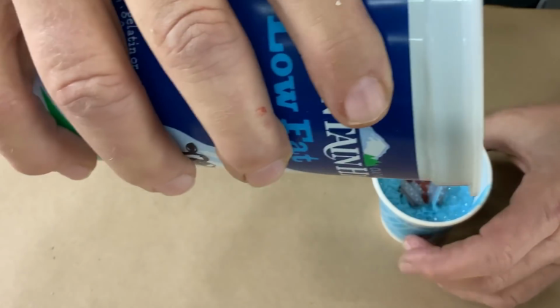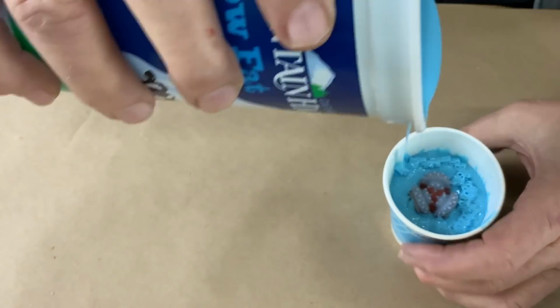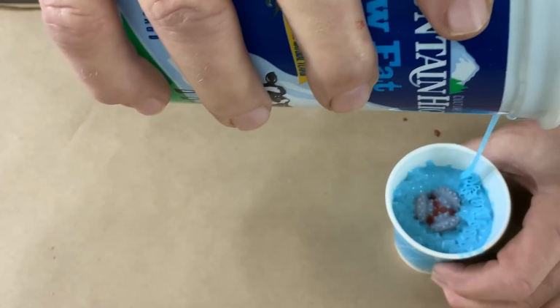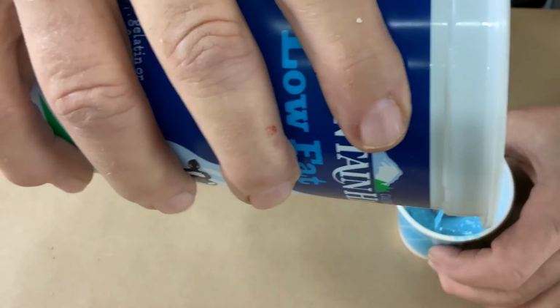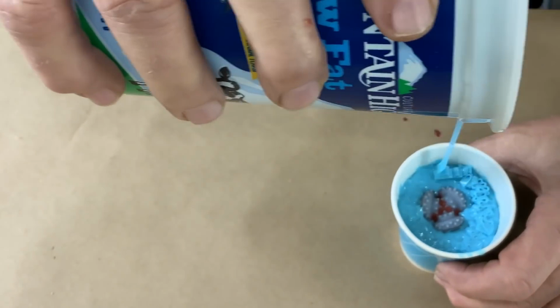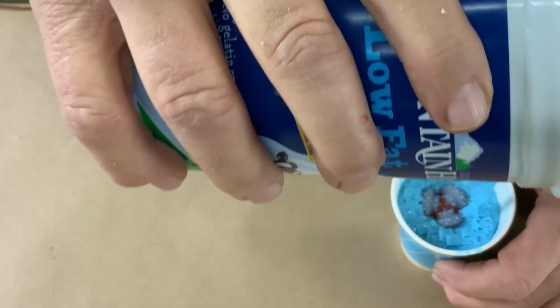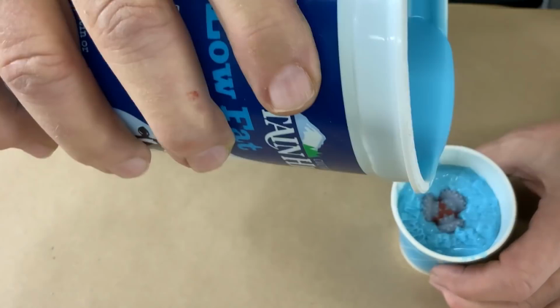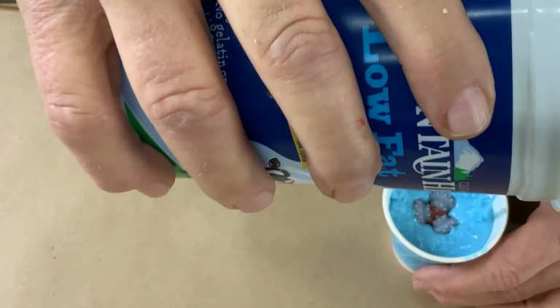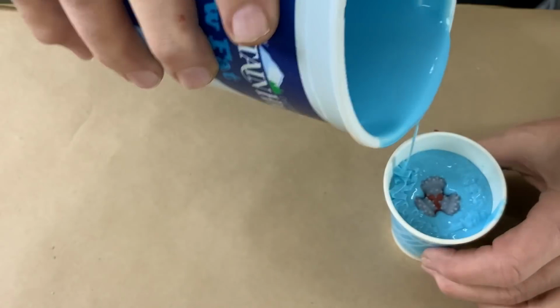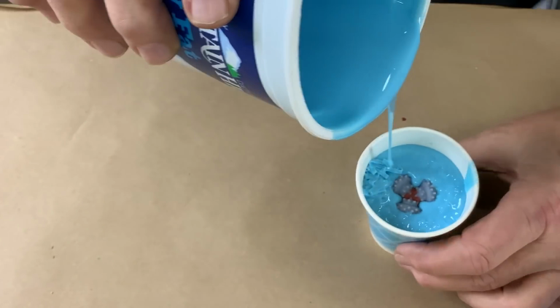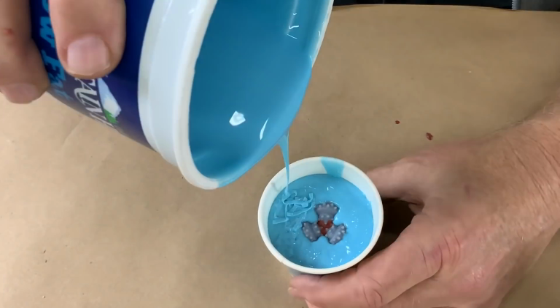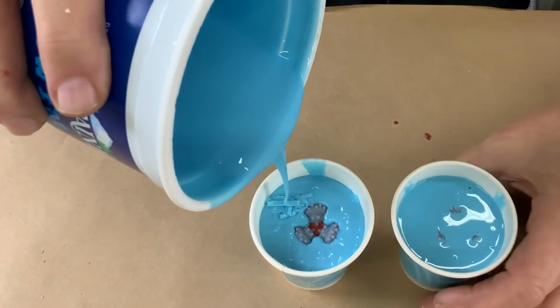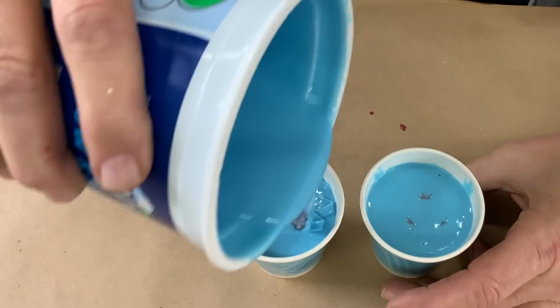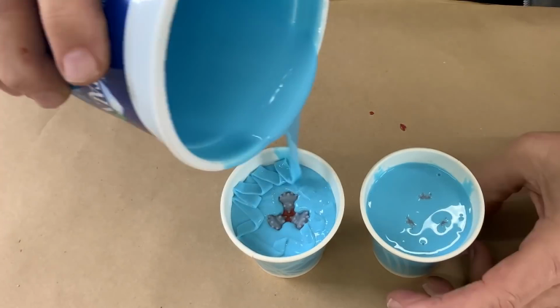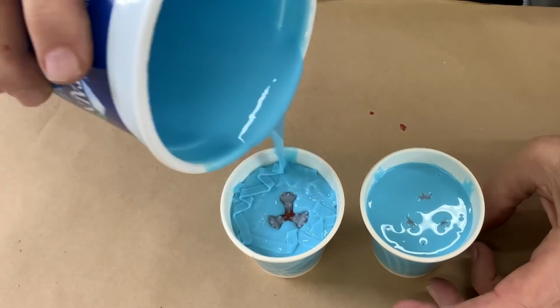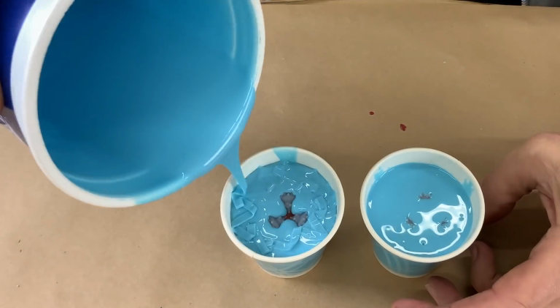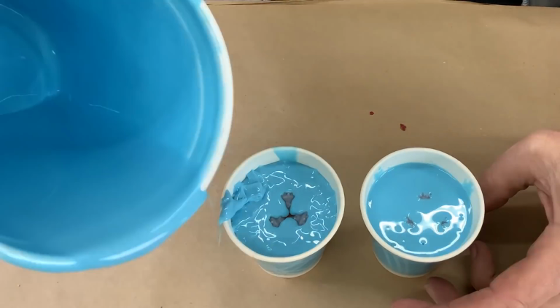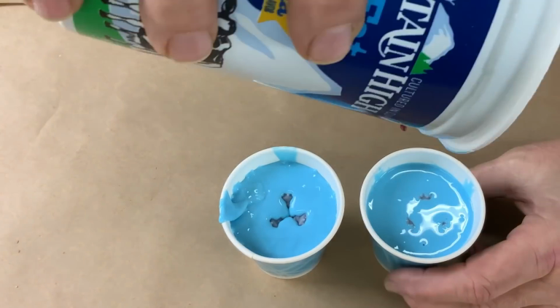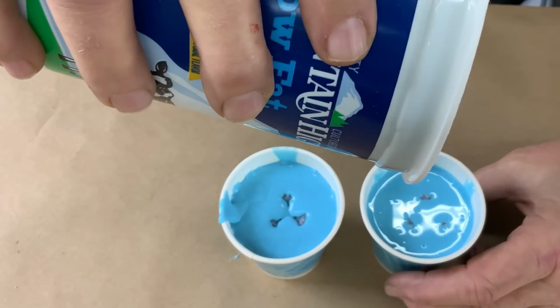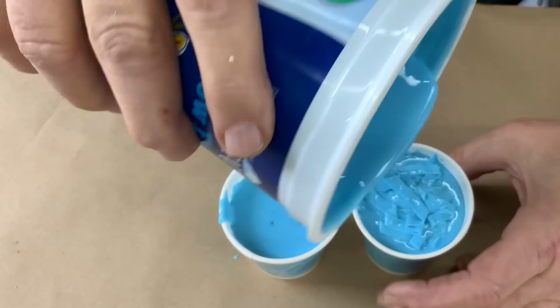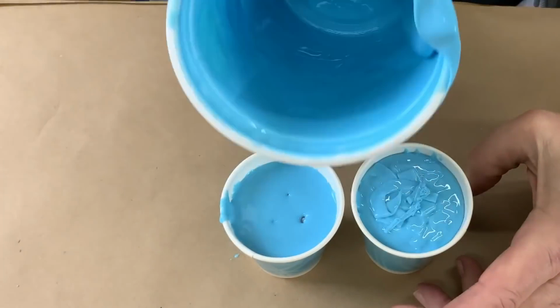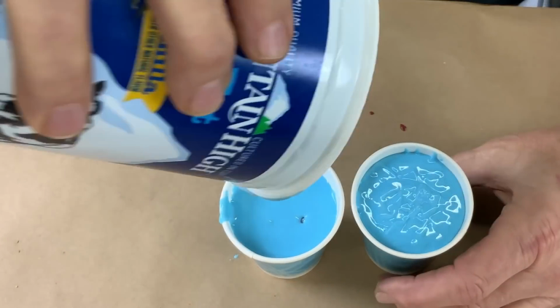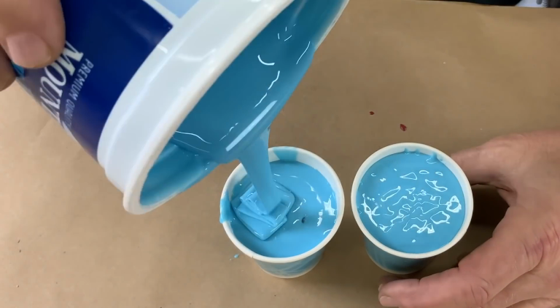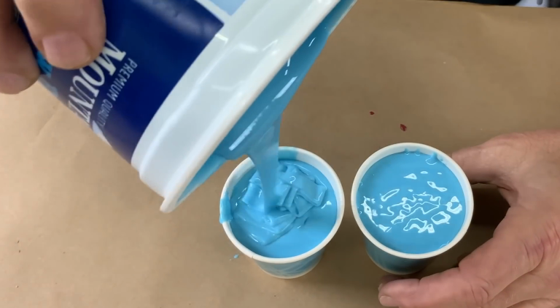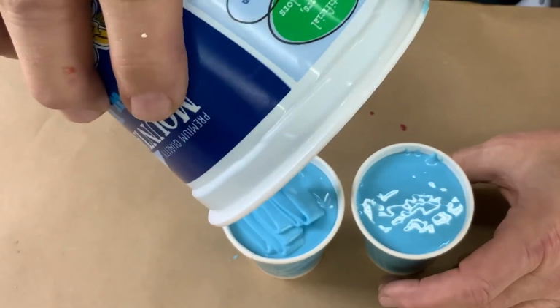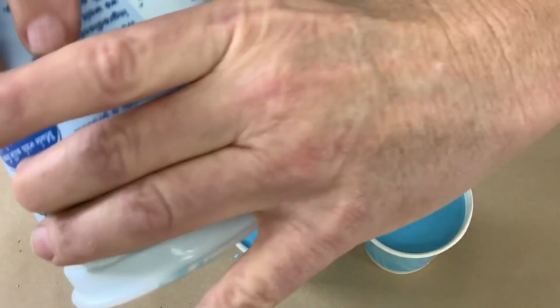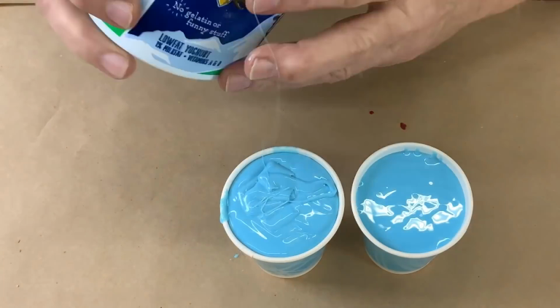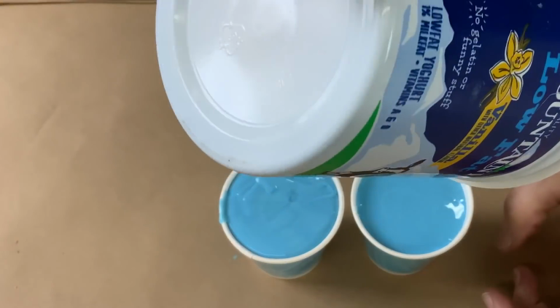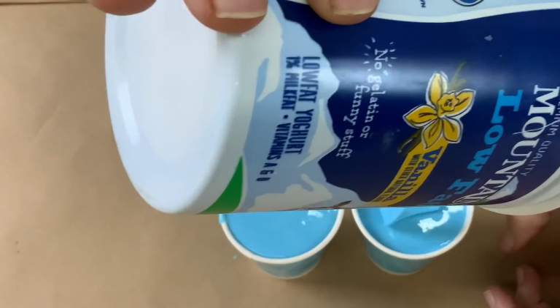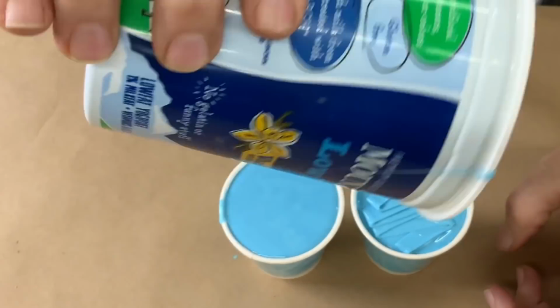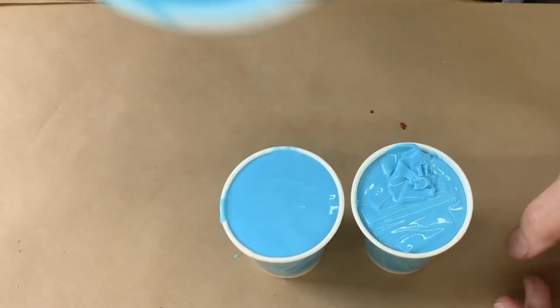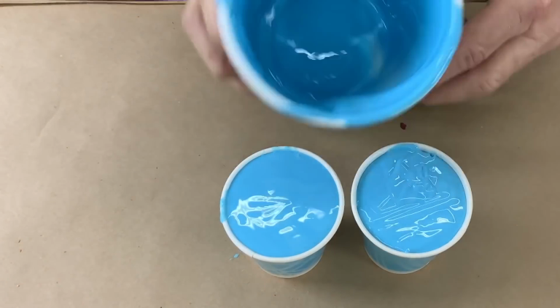Got them topped off — just about the right amount of rubber too. A little bit extra, but not much. Let's let those sit for 24 hours and we'll see what we got tomorrow morning.